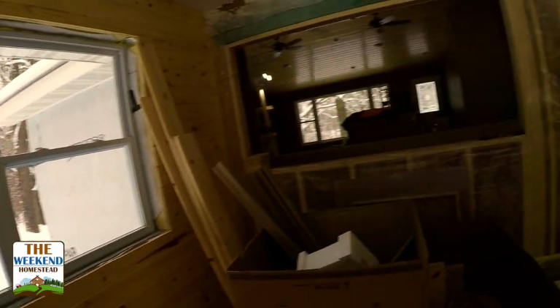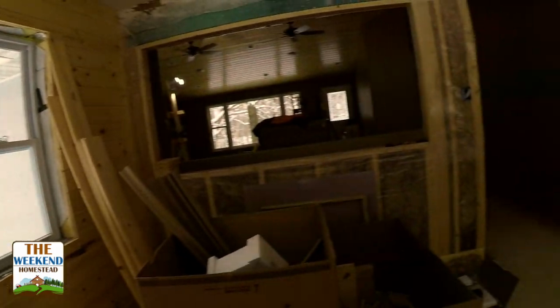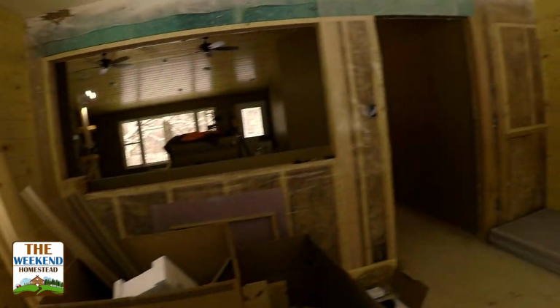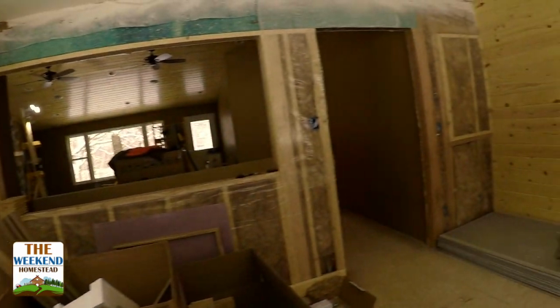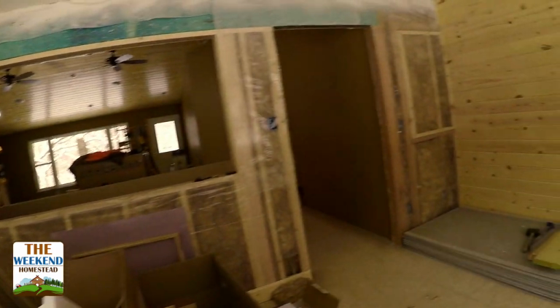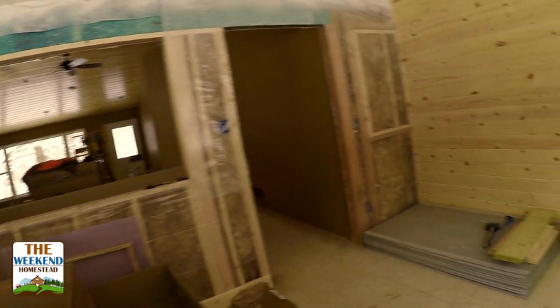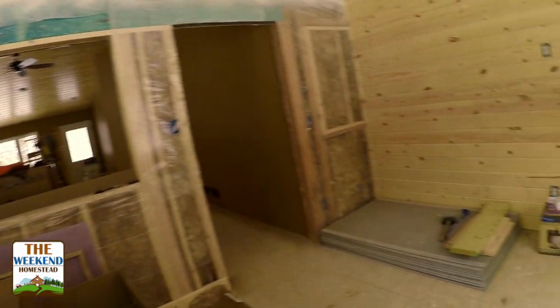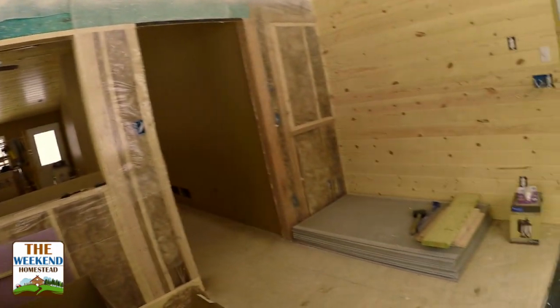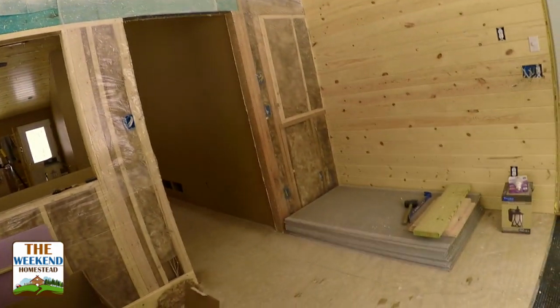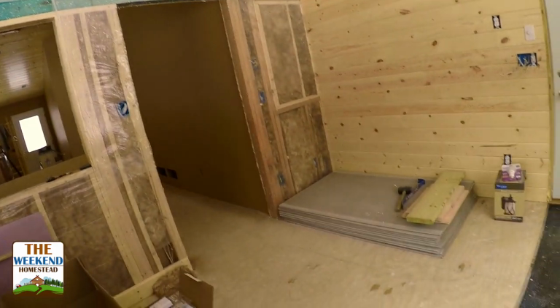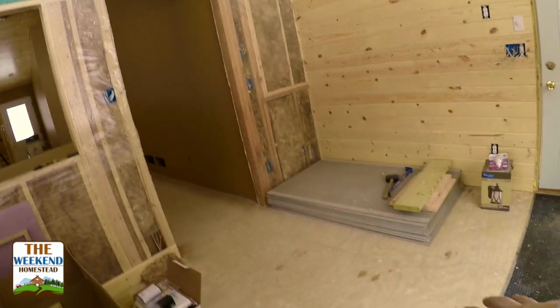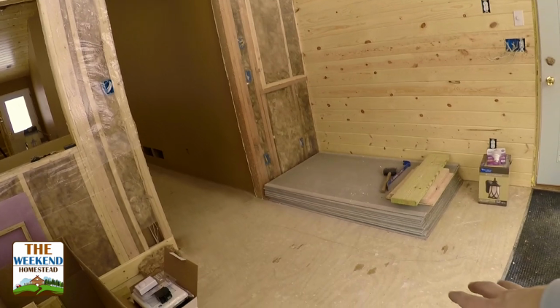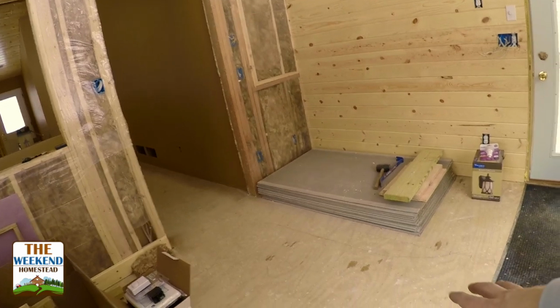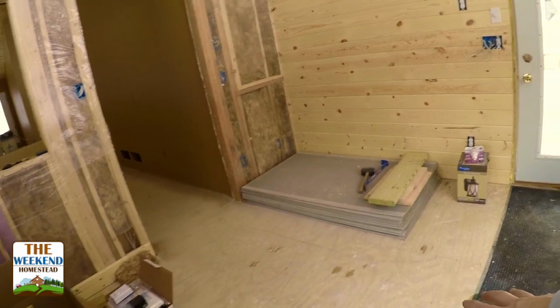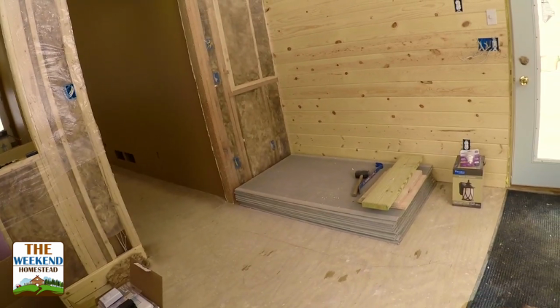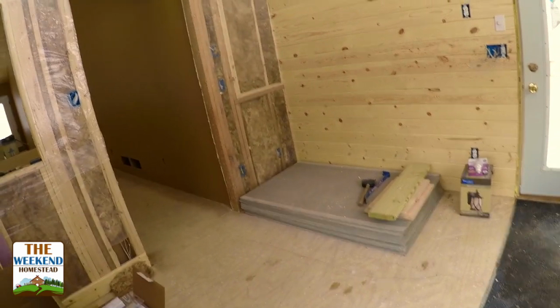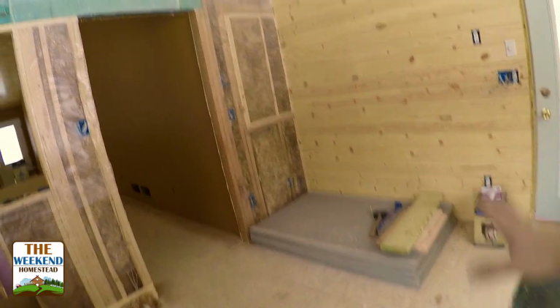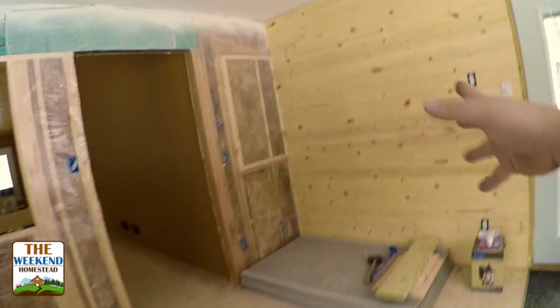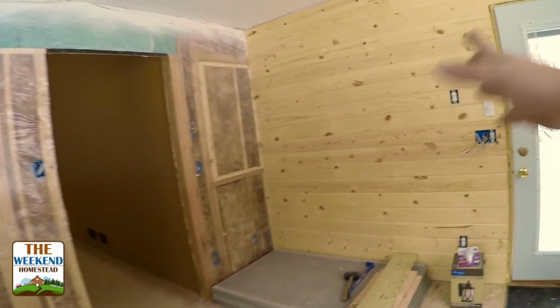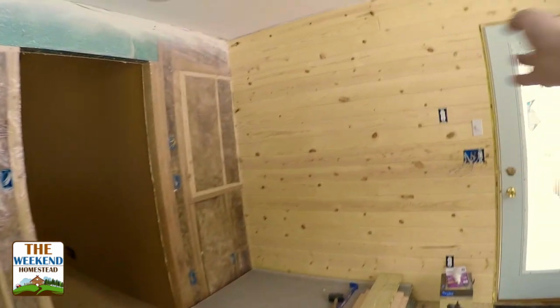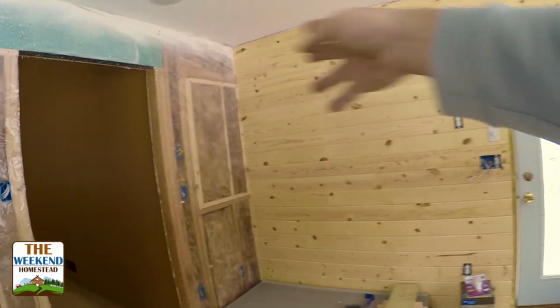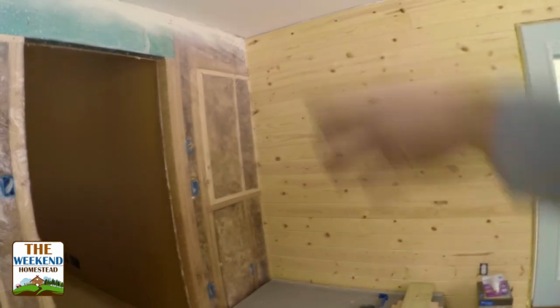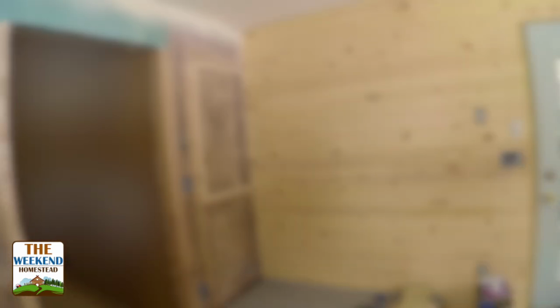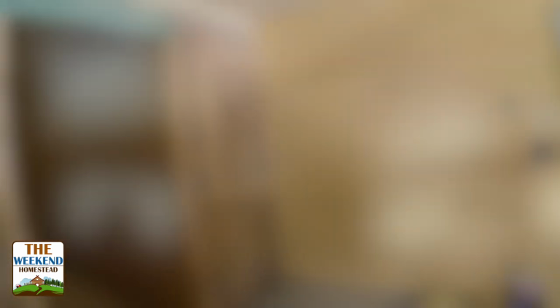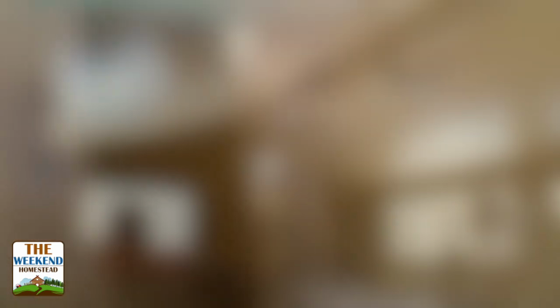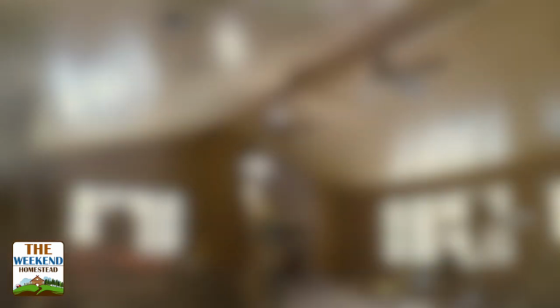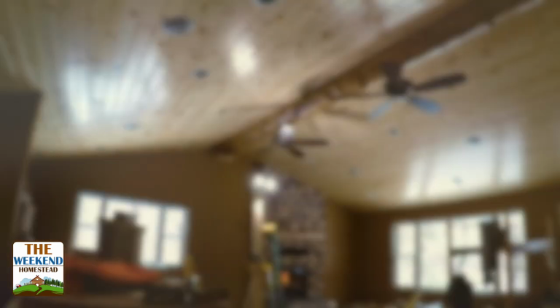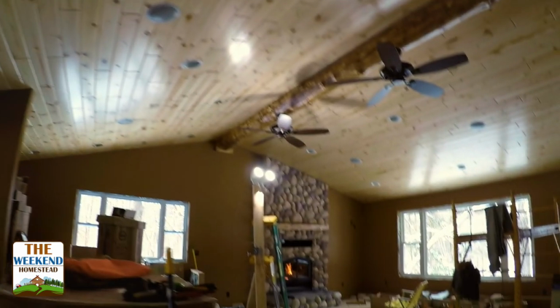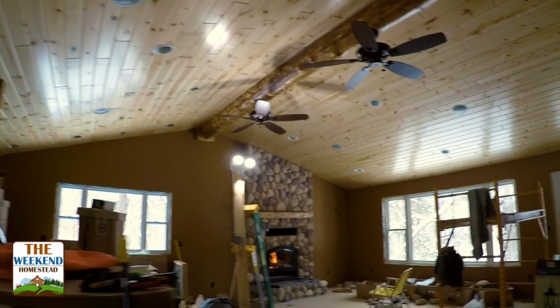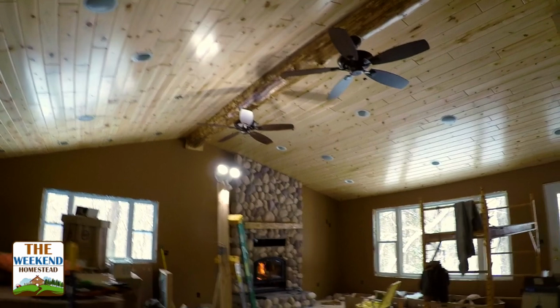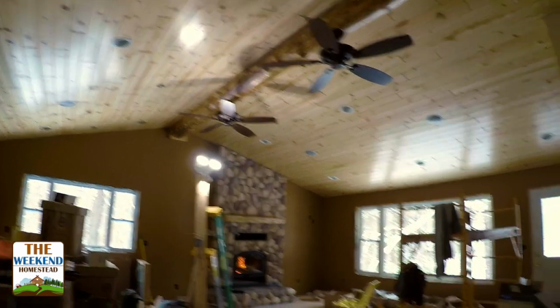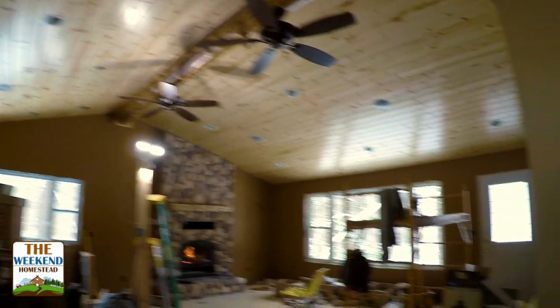We've got some pretty cool floor tile that we're going to be putting in here. We'll start working on the cabinet for the wall. But yeah, this is the great room.